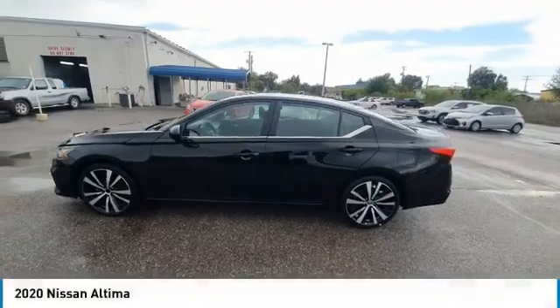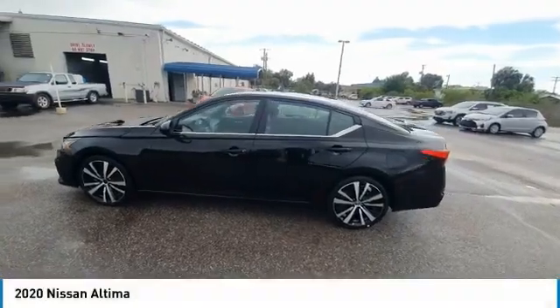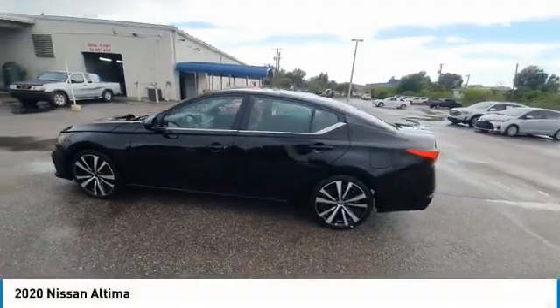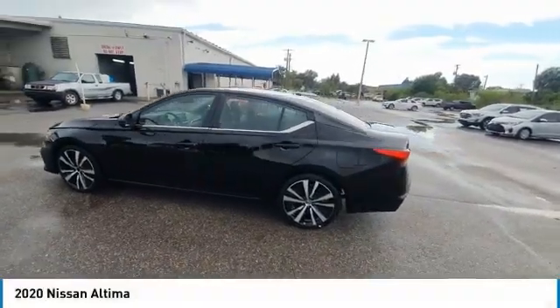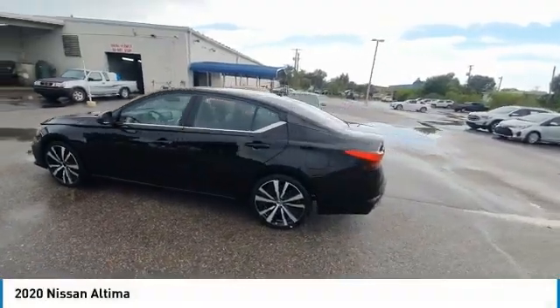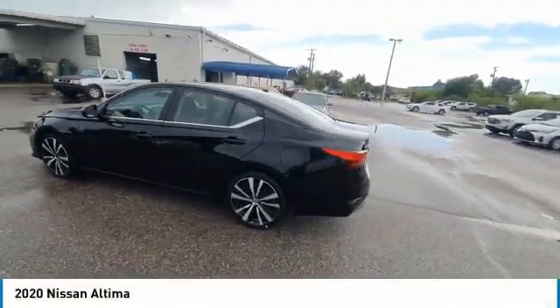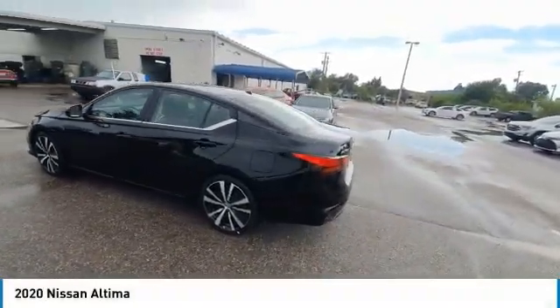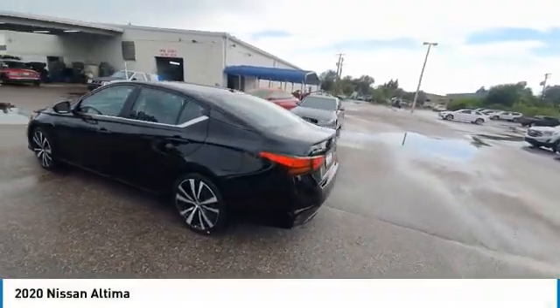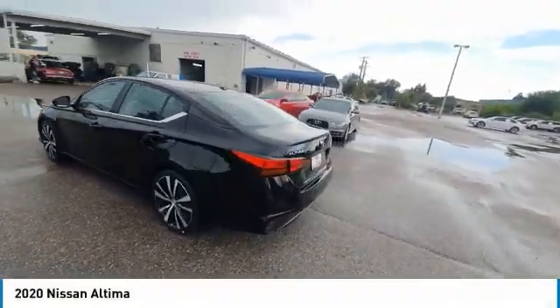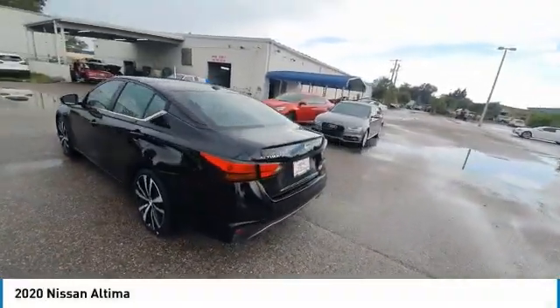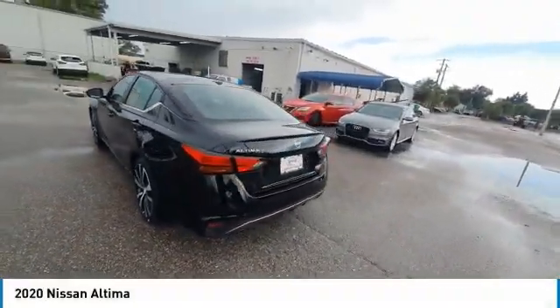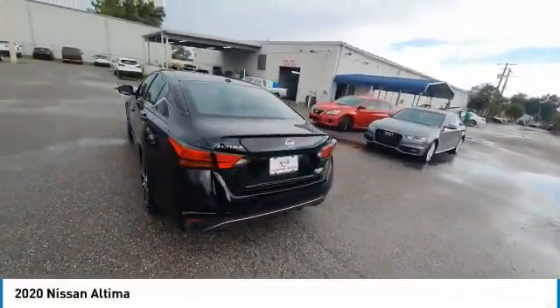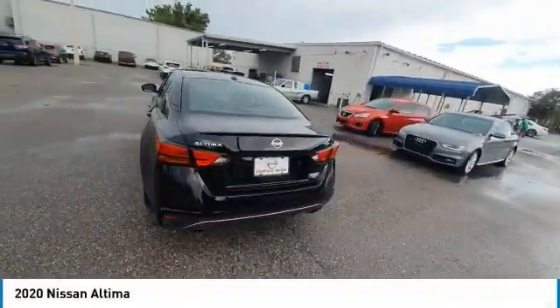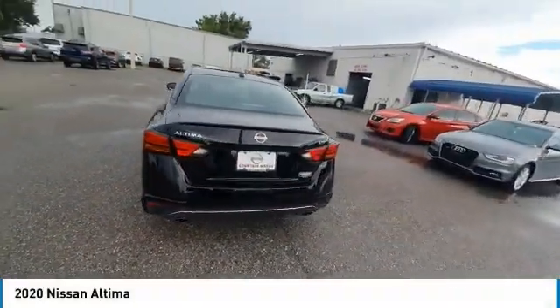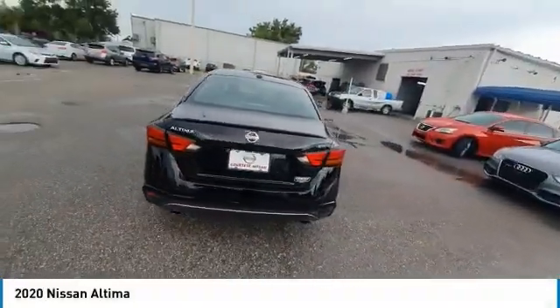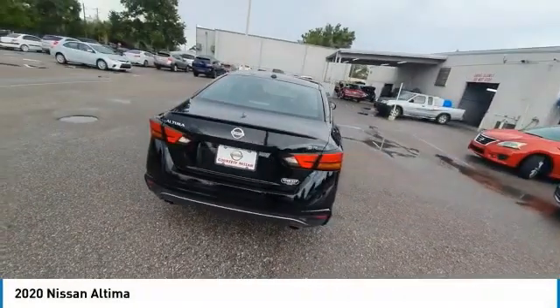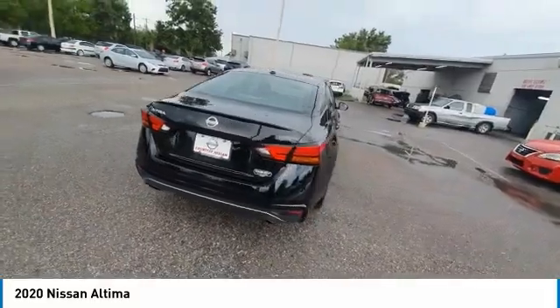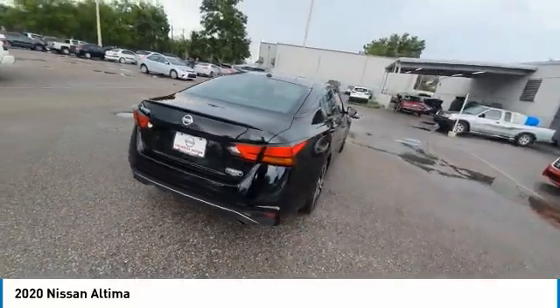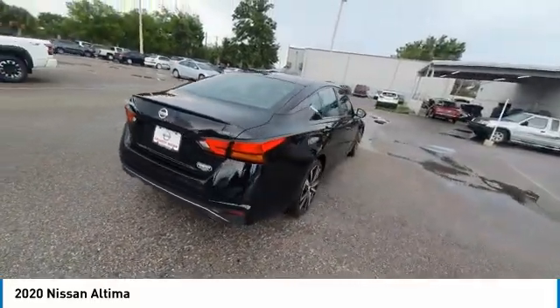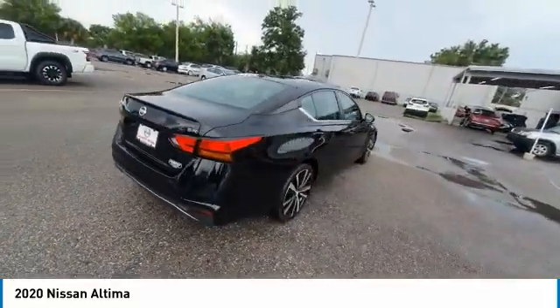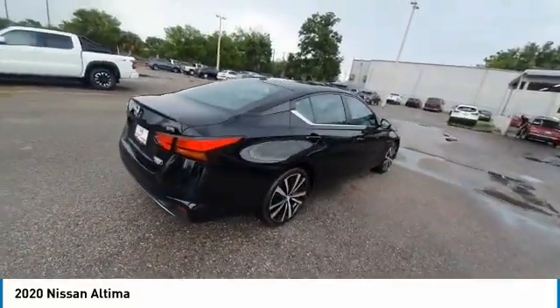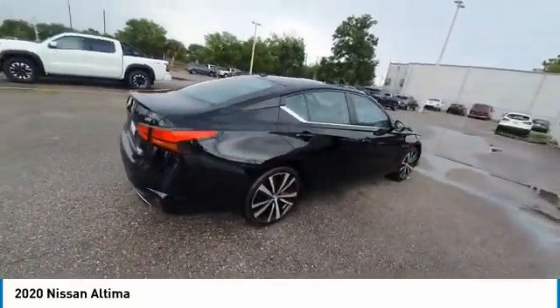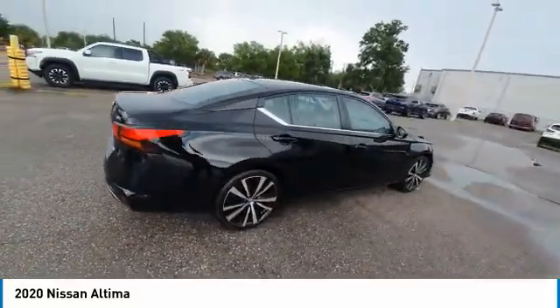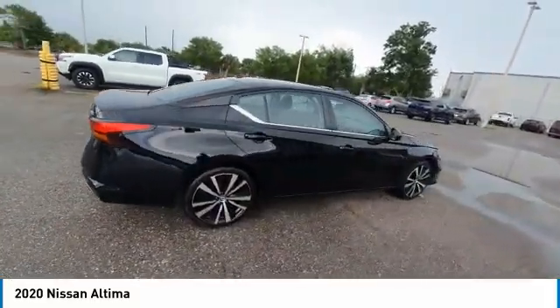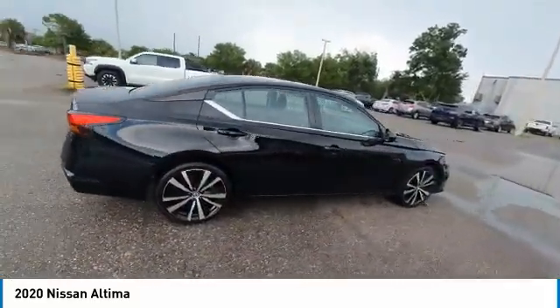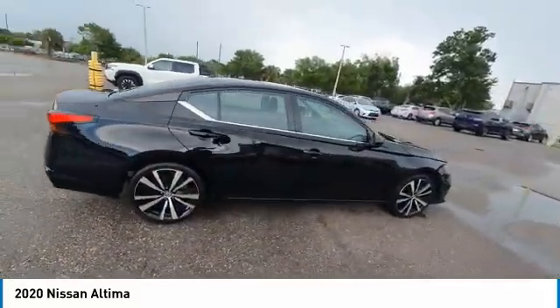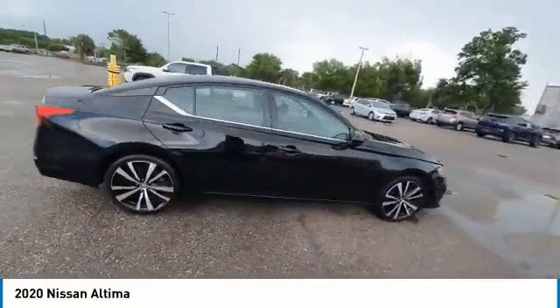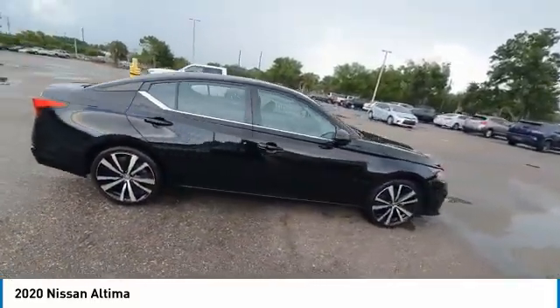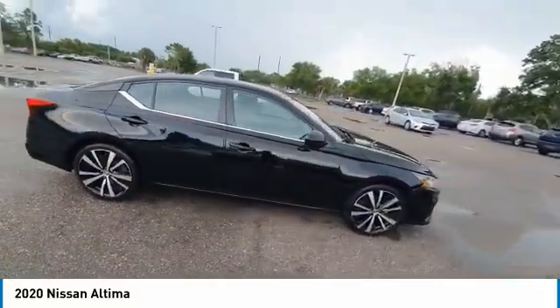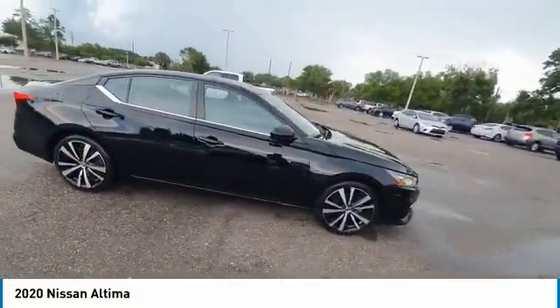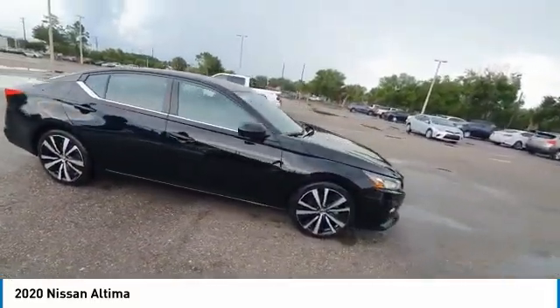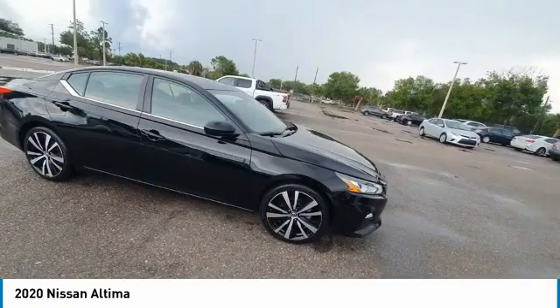You are going to love the 2020 Altima. The Nissan Altima offers advanced features to make life easier, including push-button ignition, which comes standard.